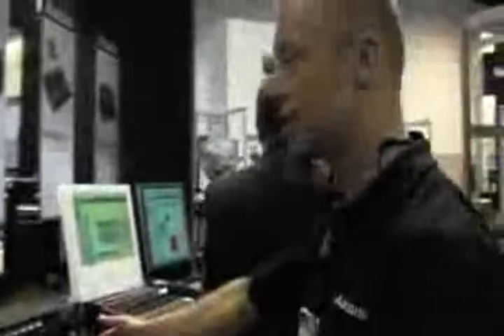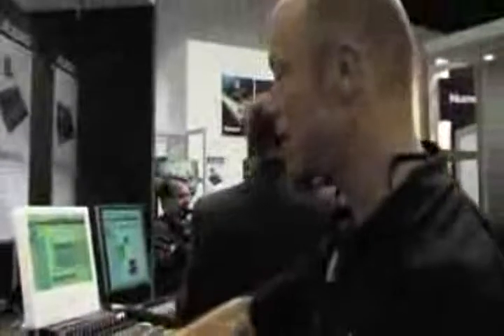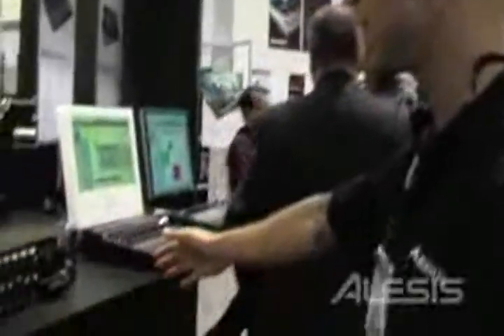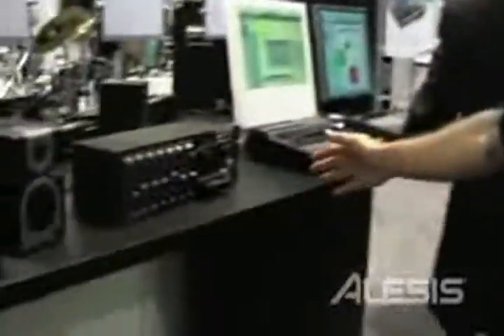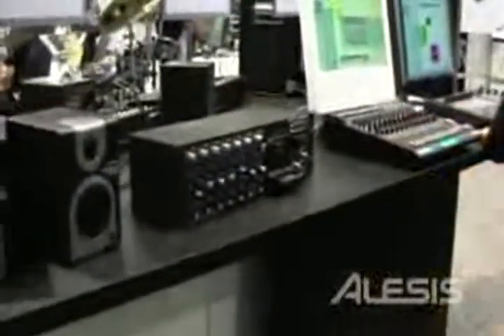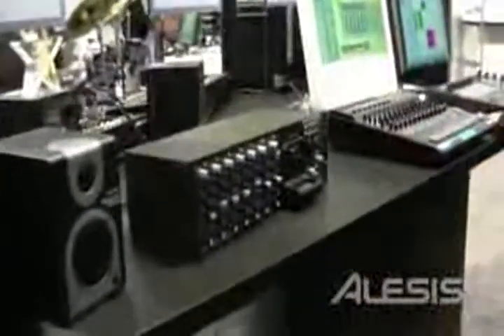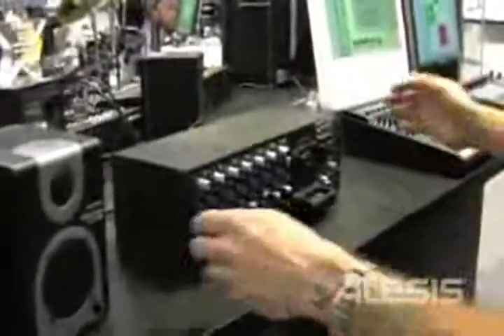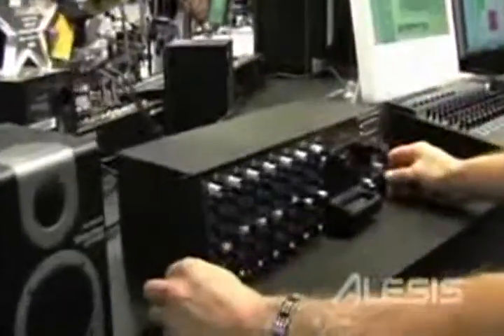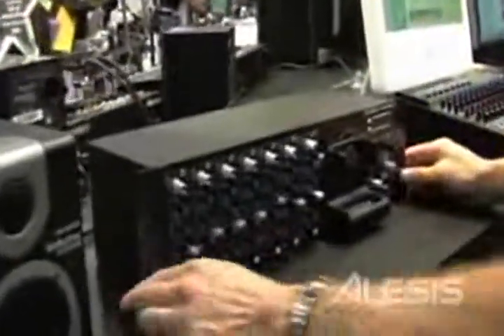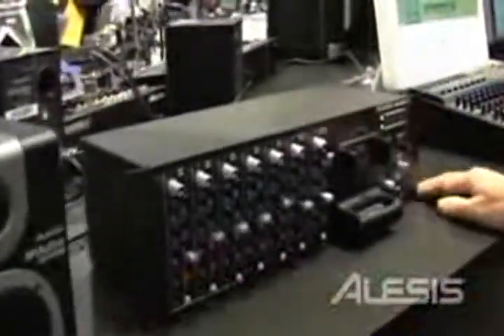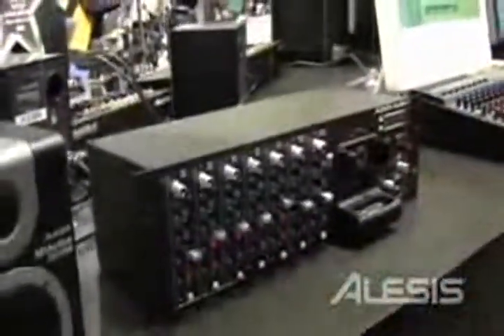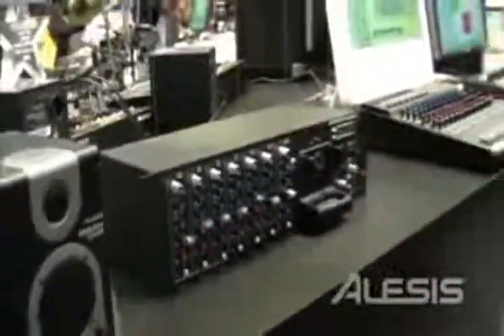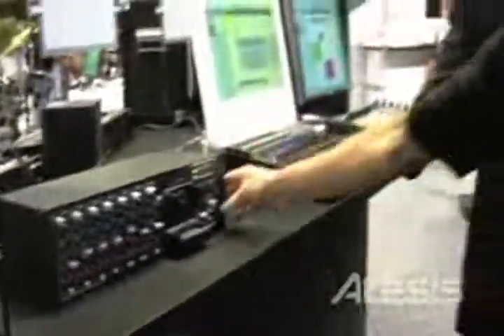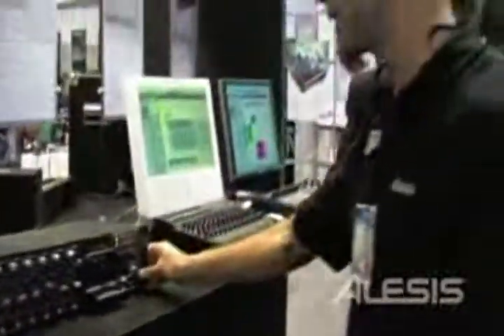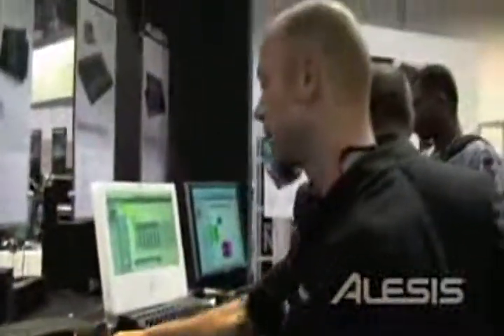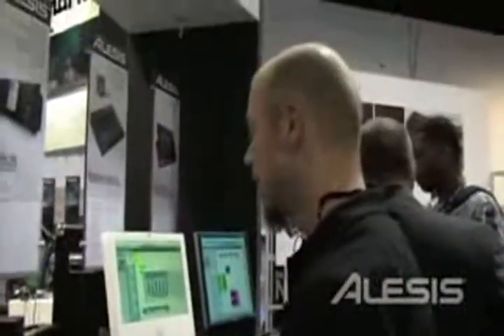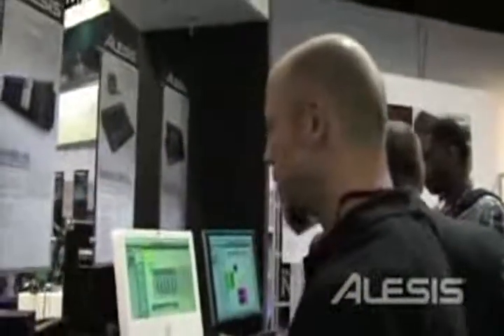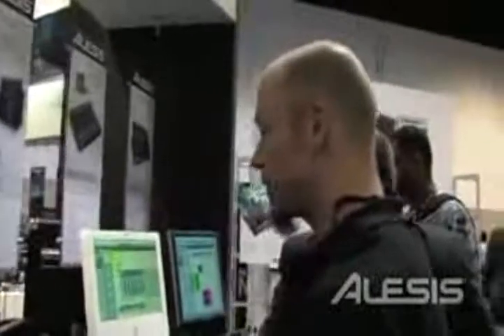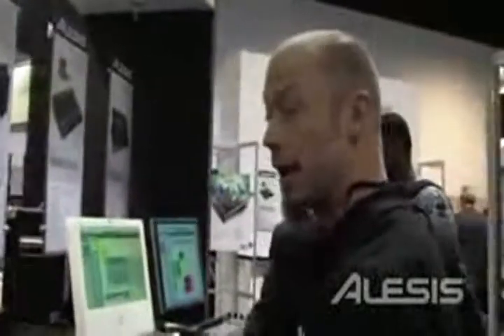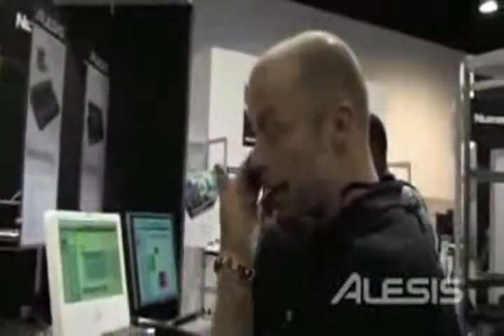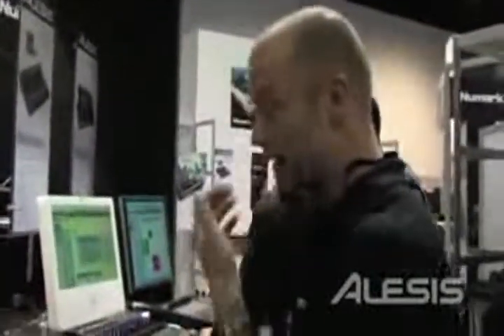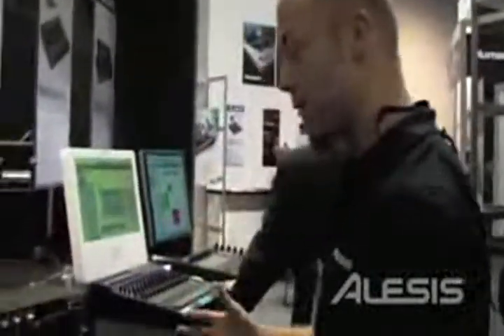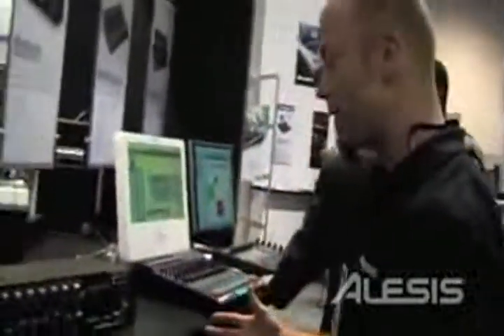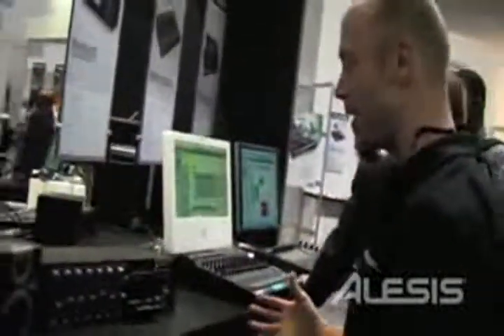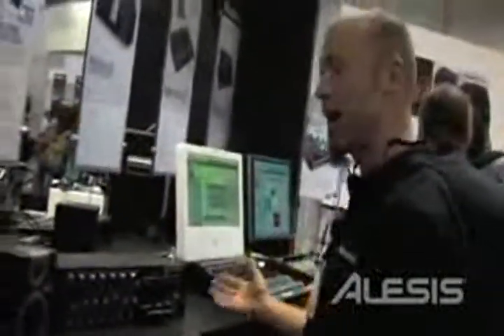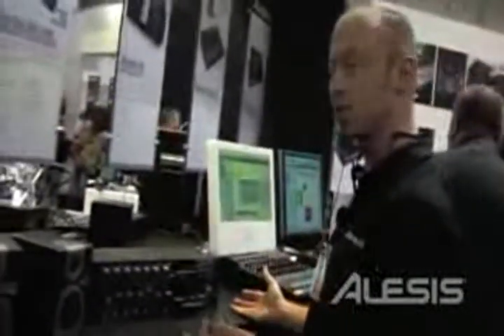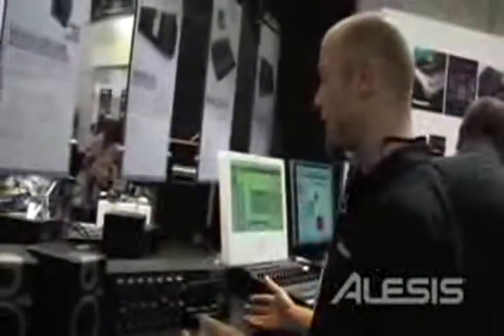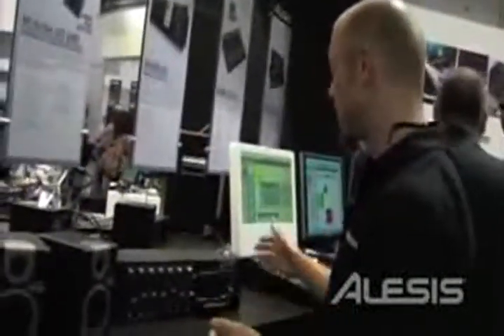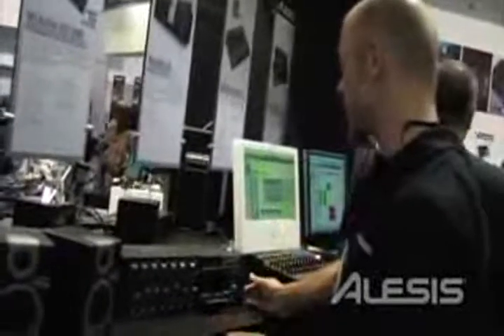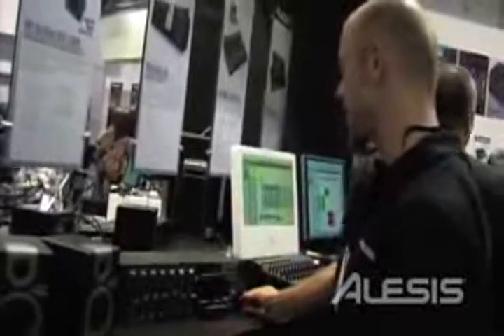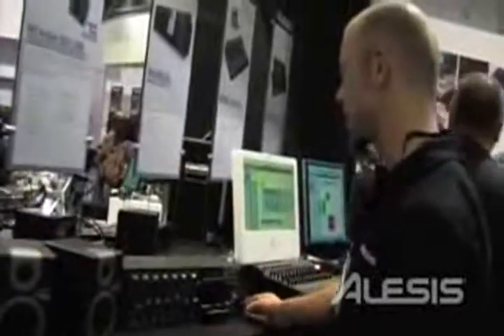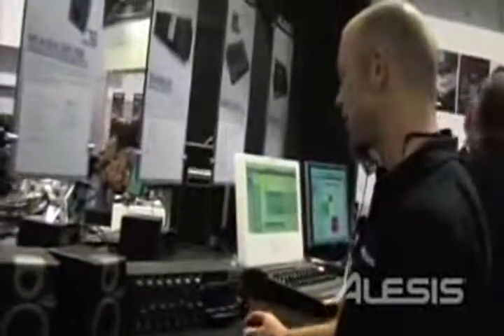The Ulysses iMultimix 9R. Very cool item and also brand new here at NAMM 2008 in Anaheim. If you want to have your iPod in your rack, this is the way to do it — the Ulysses iMultimix 9R.